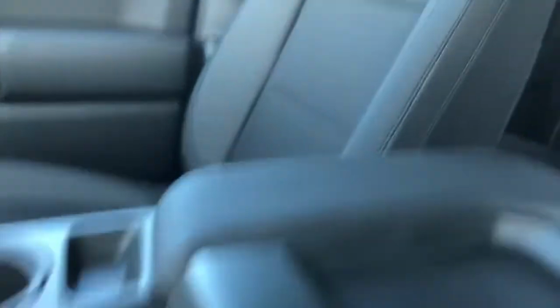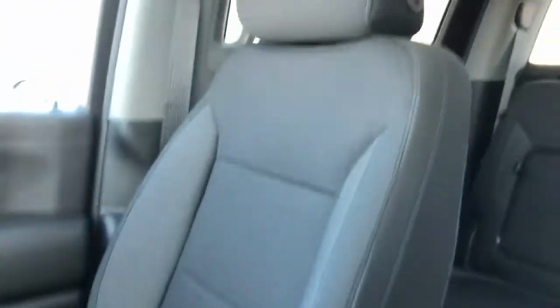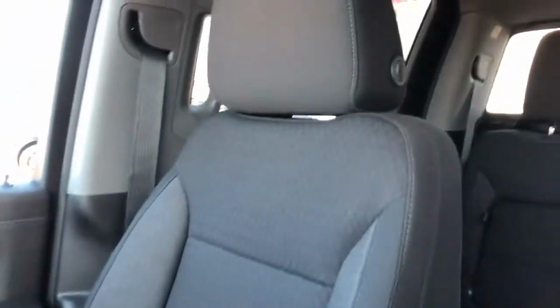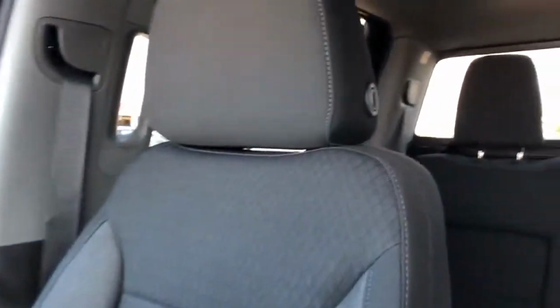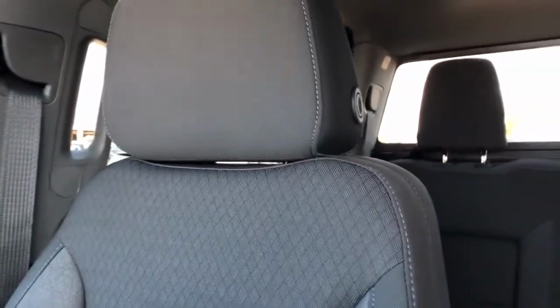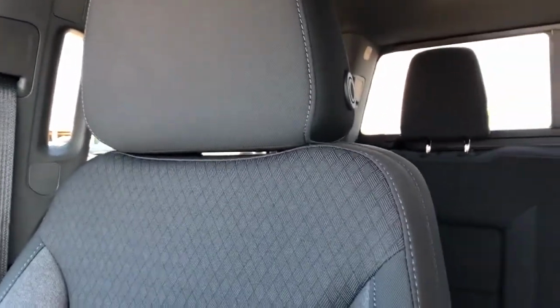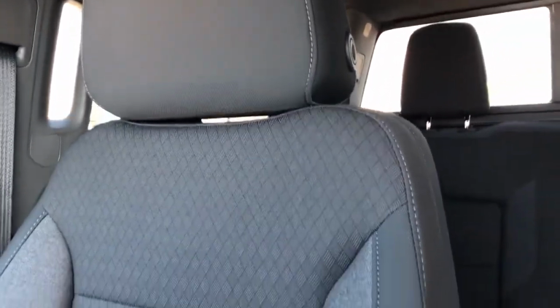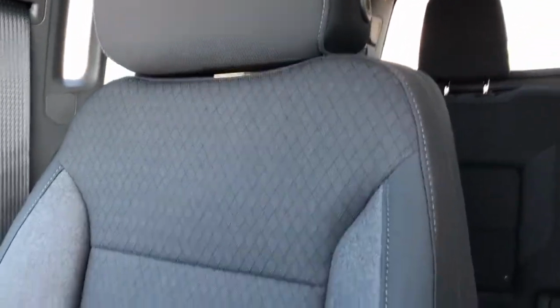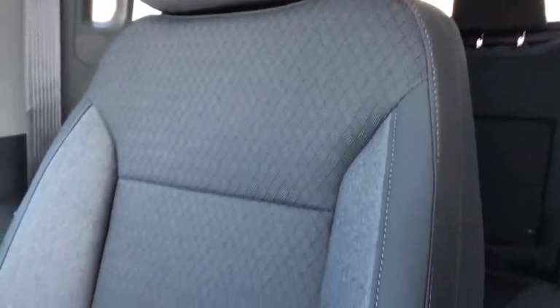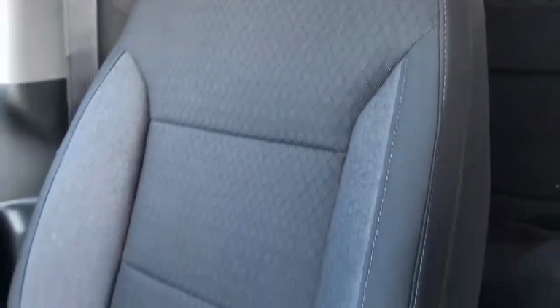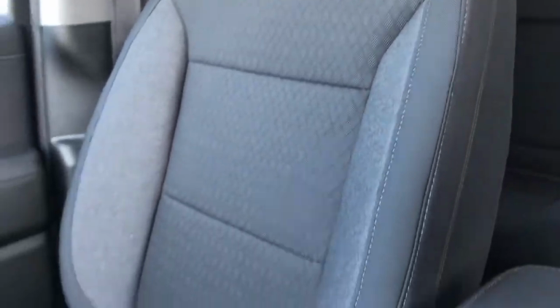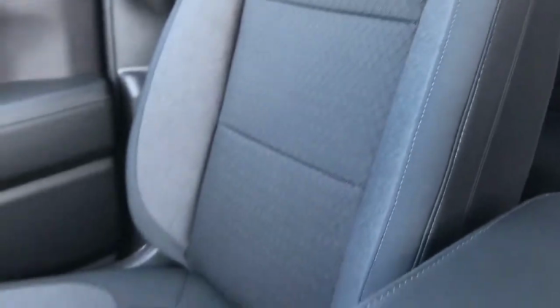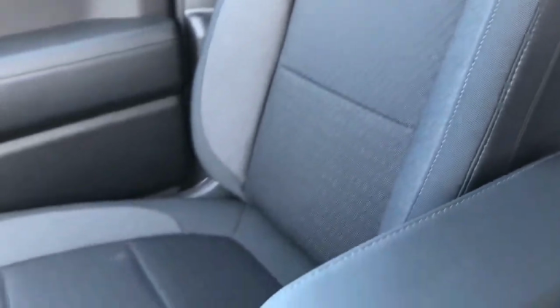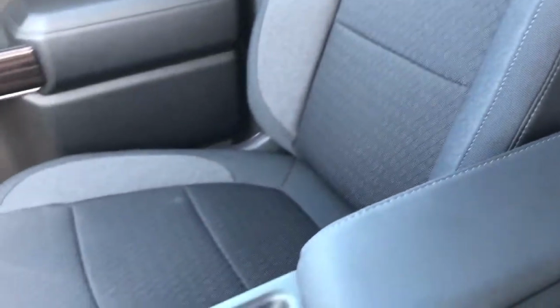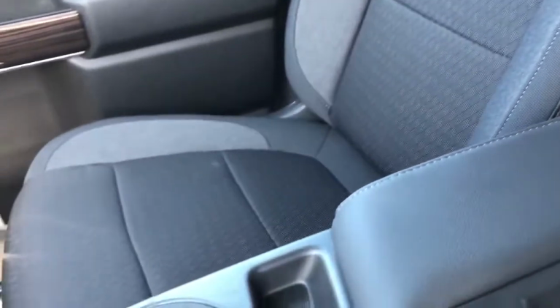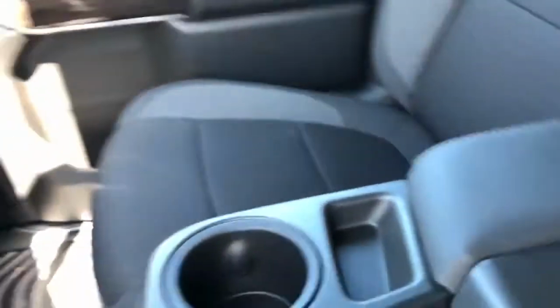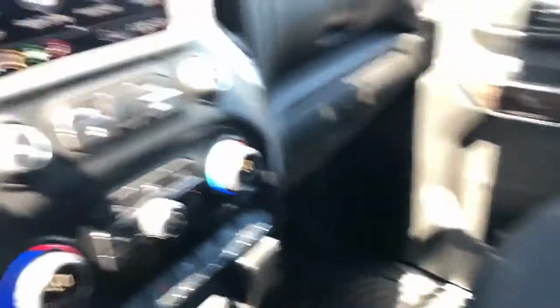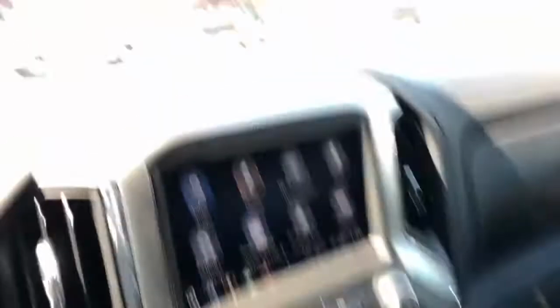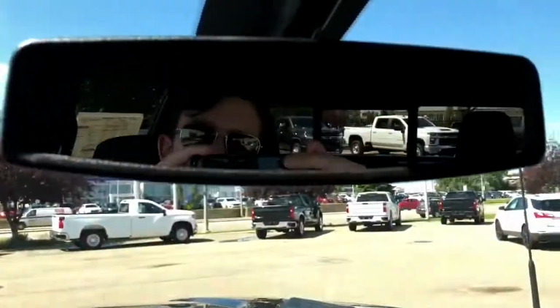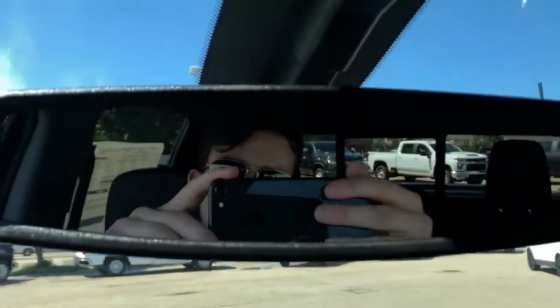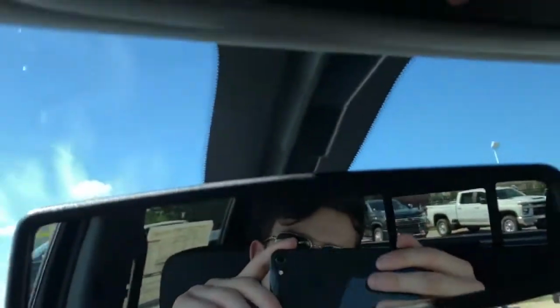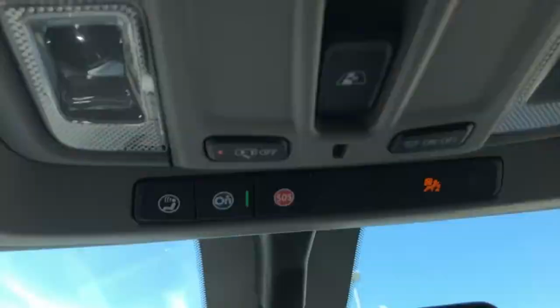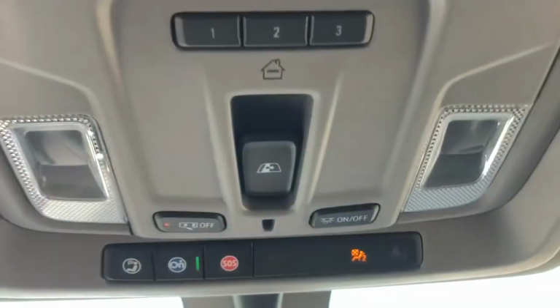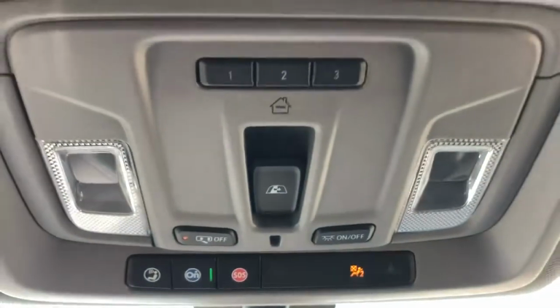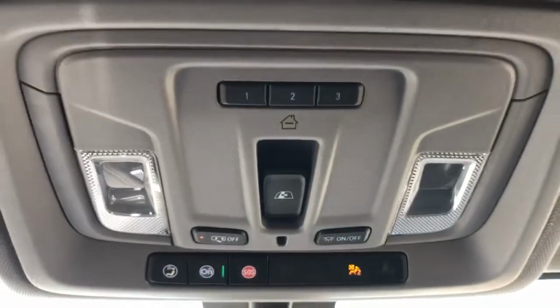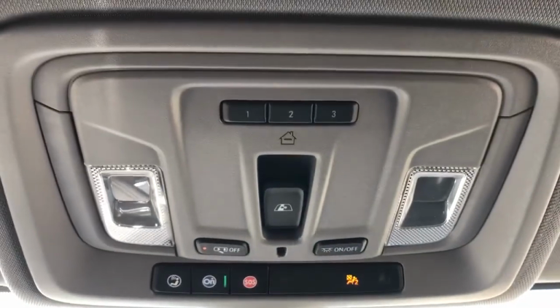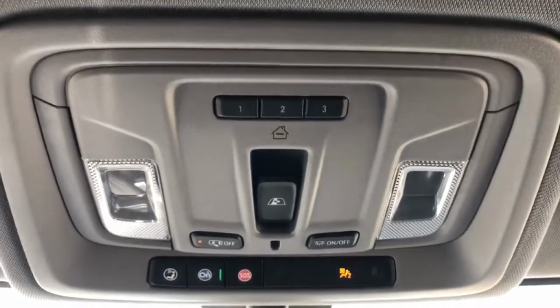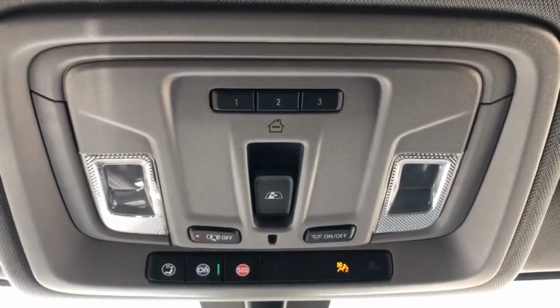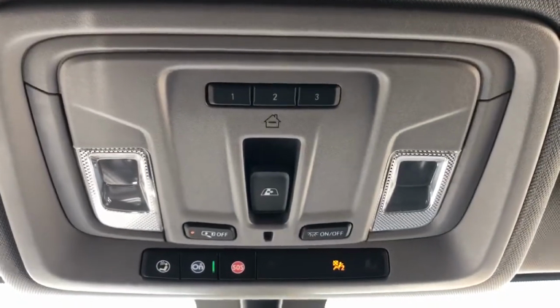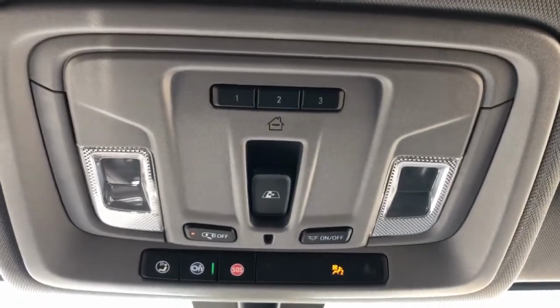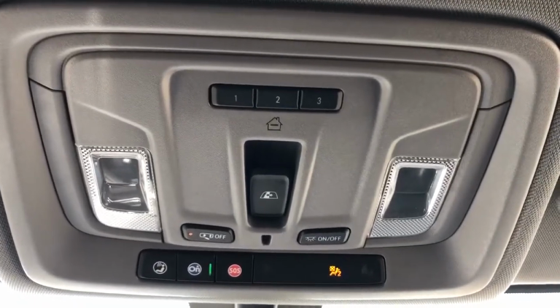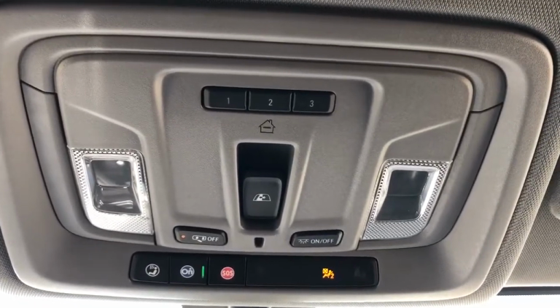And then we have our front seats featured in a dark gray with diamond pattern and a lighter gray on the sides. Above the rear view mirror, we have our OnStar controls, dome lights and dome light settings, rear sliding window controls, and three garage door openers.